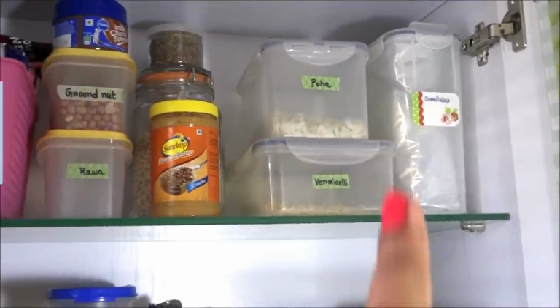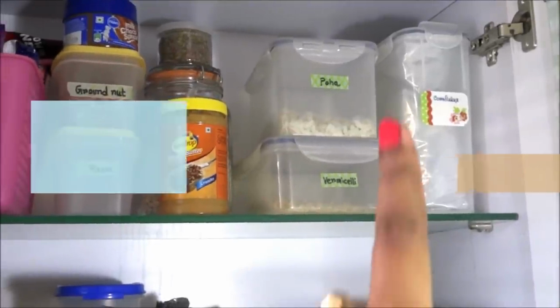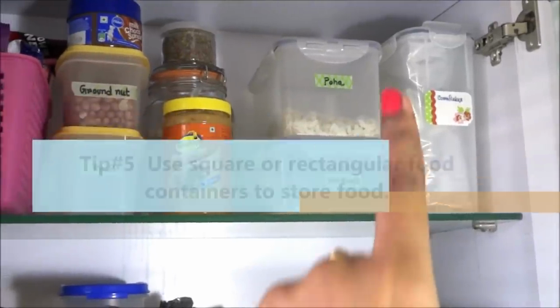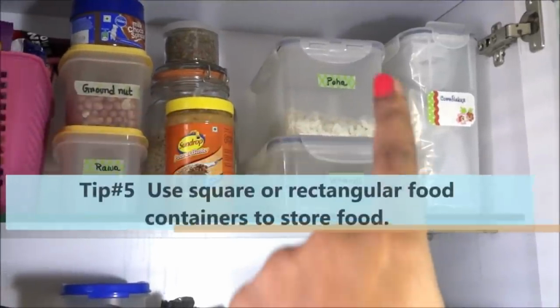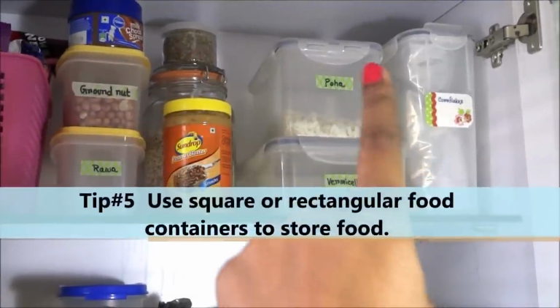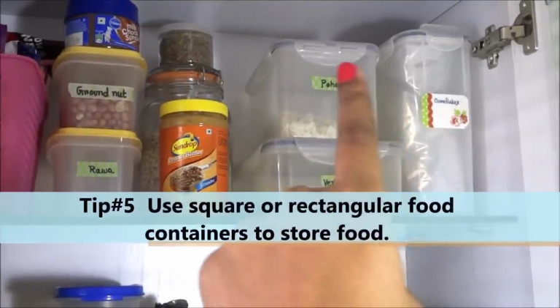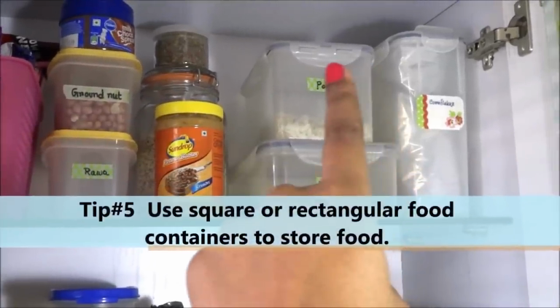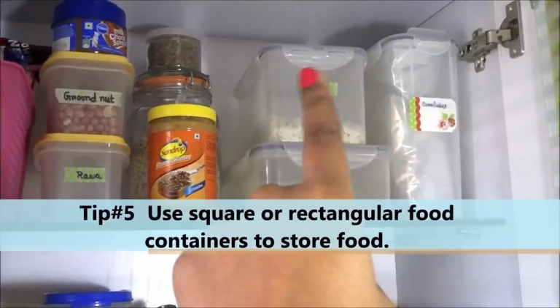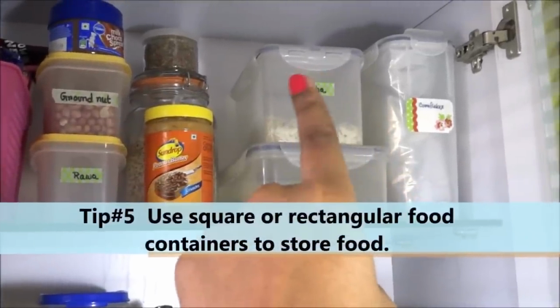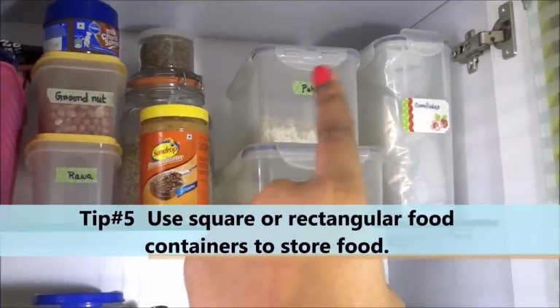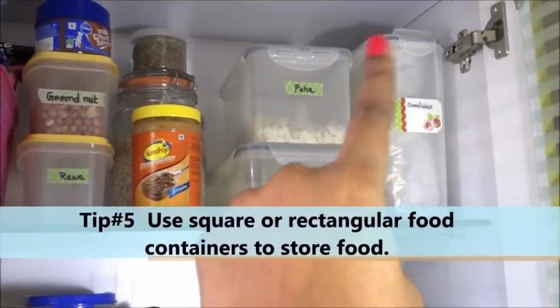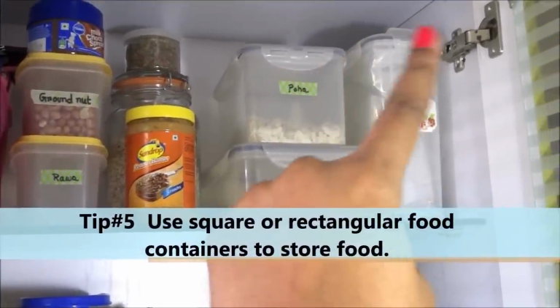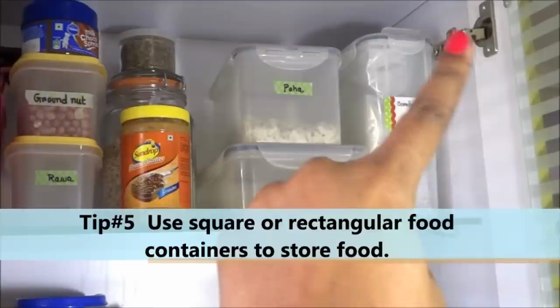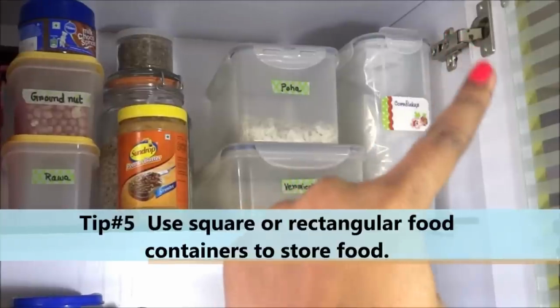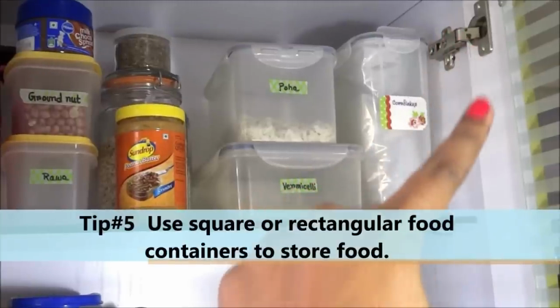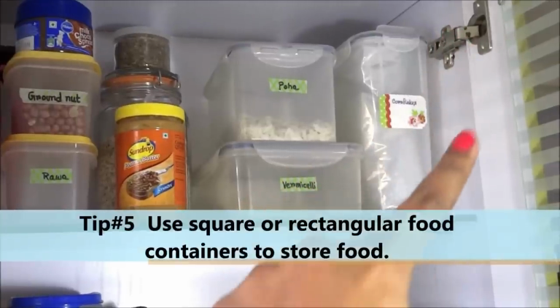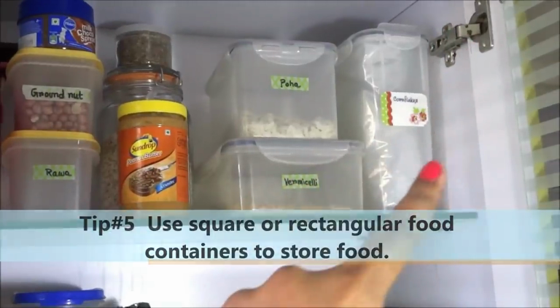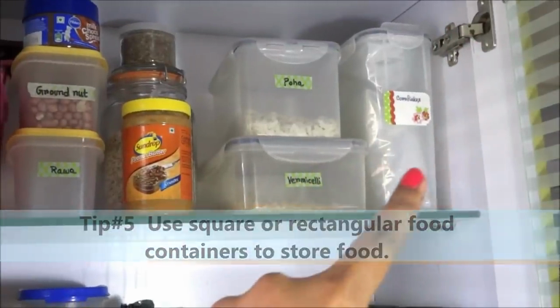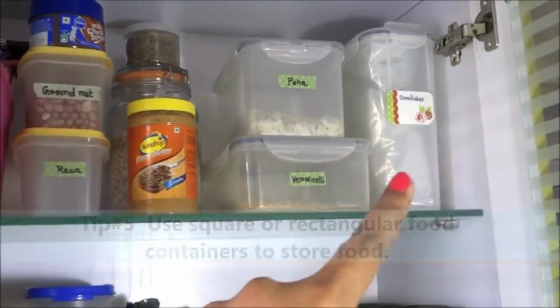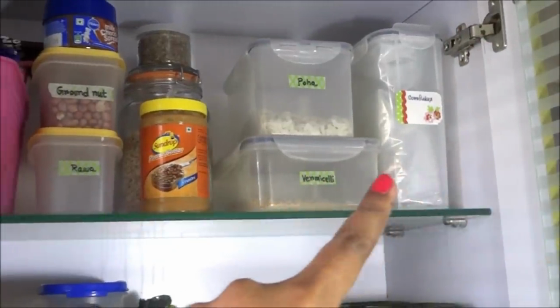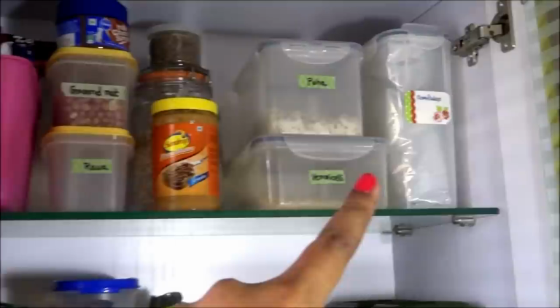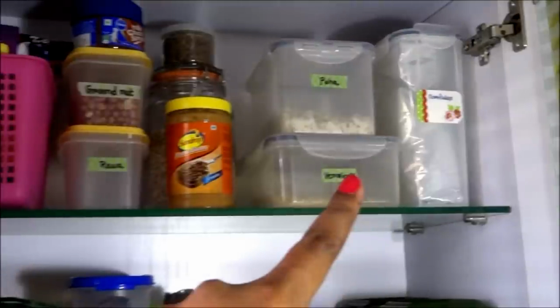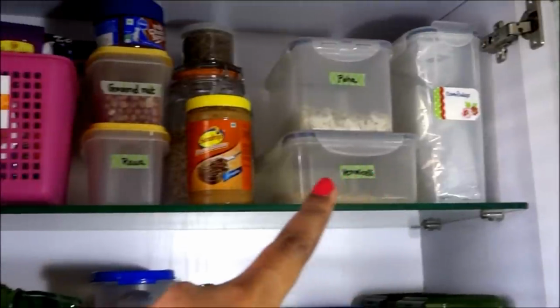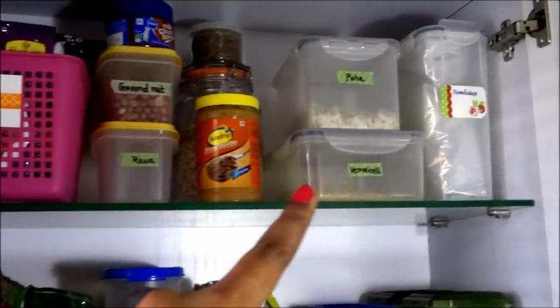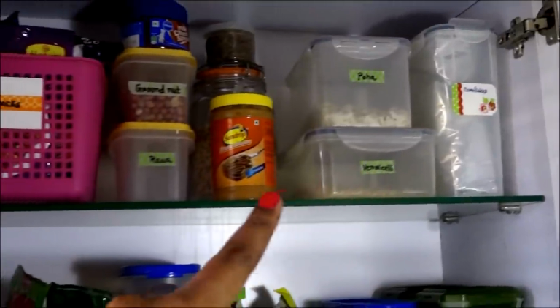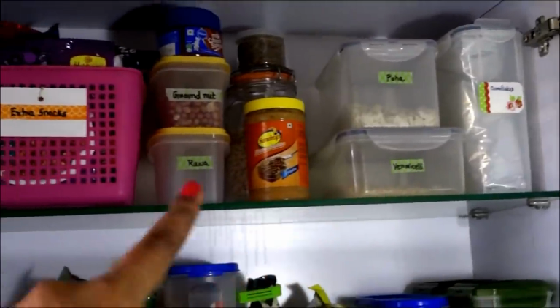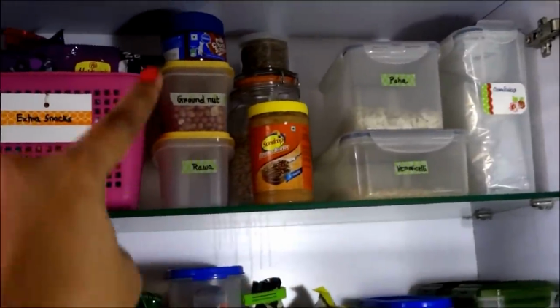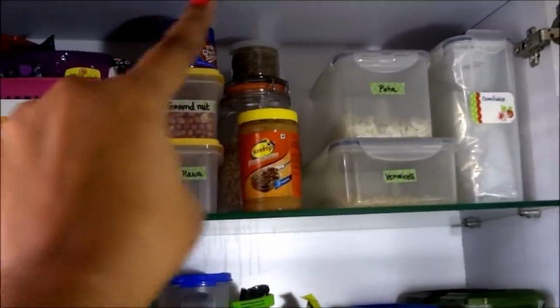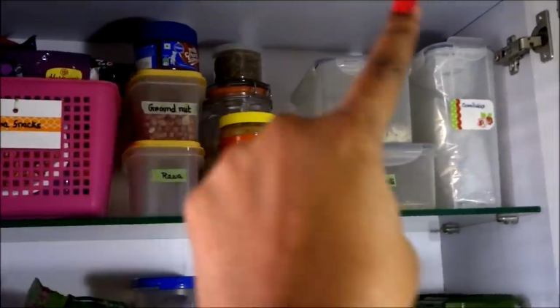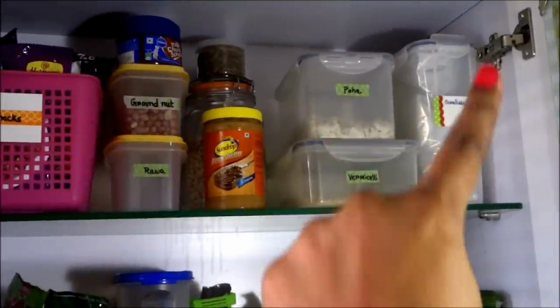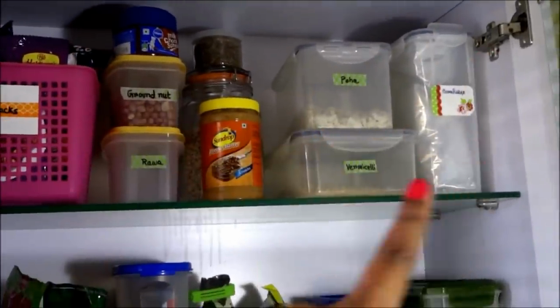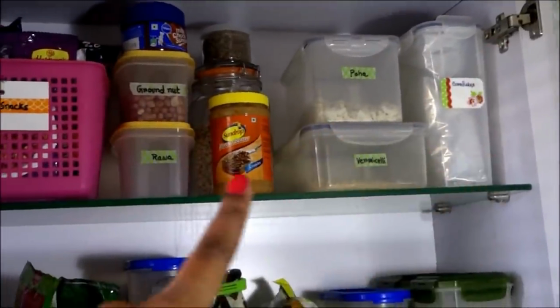Tip number five: use square or rectangular food containers to keep your food items. In this first upper shelf I have kept breakfast items and an extra snacks basket.